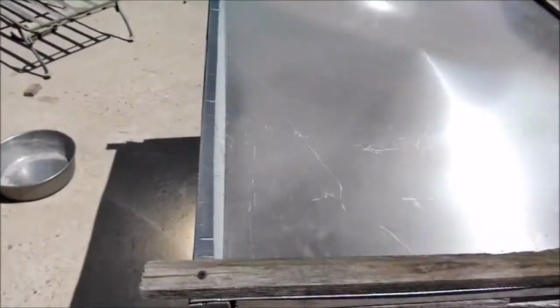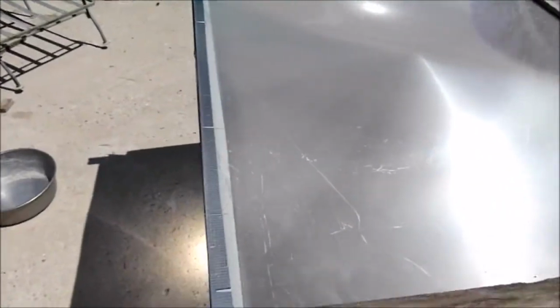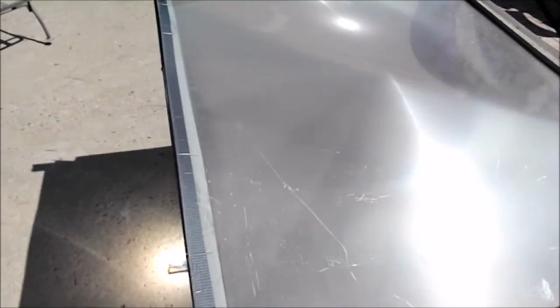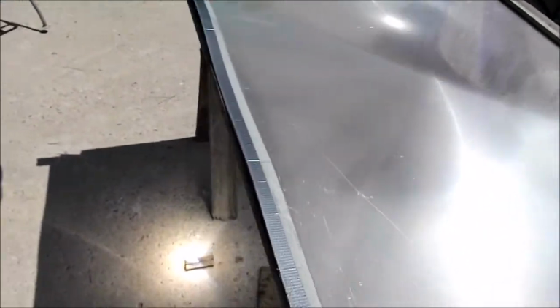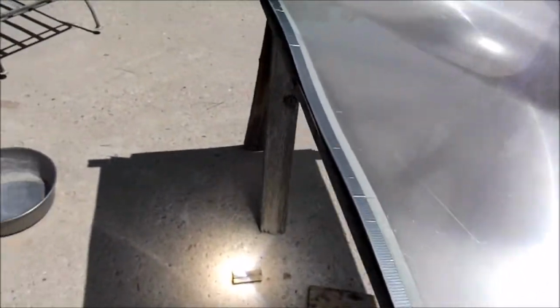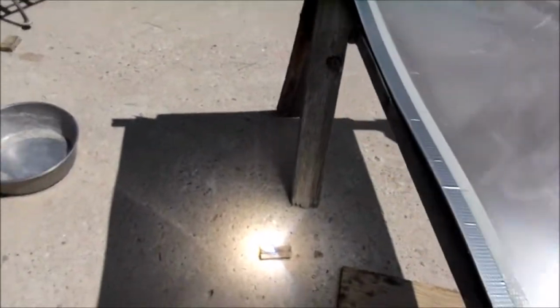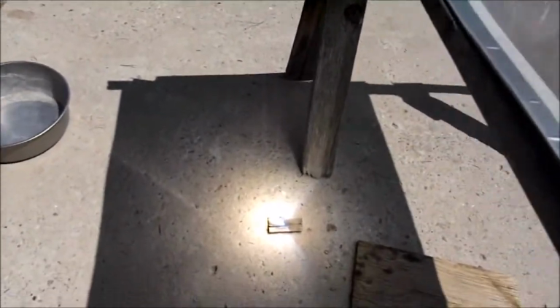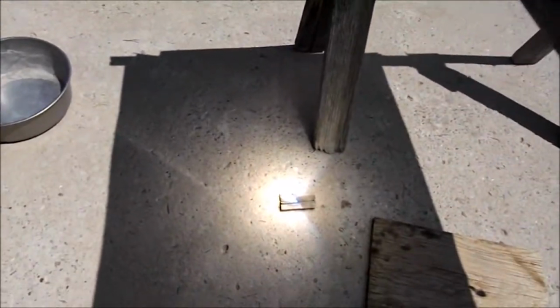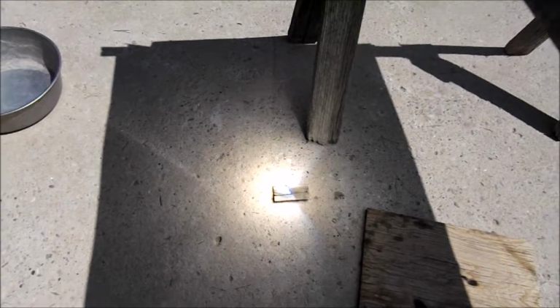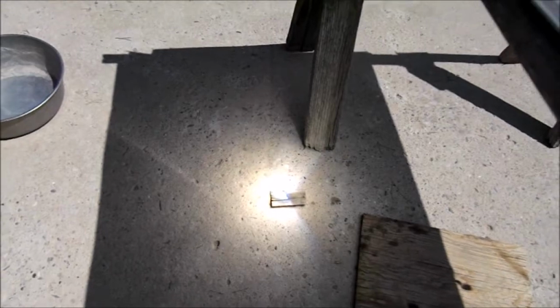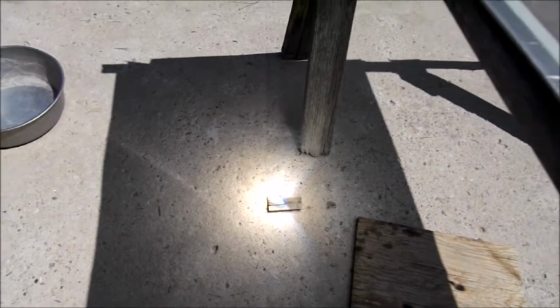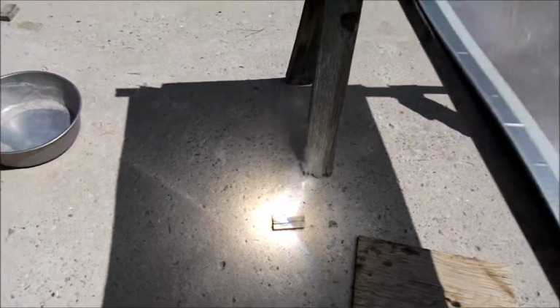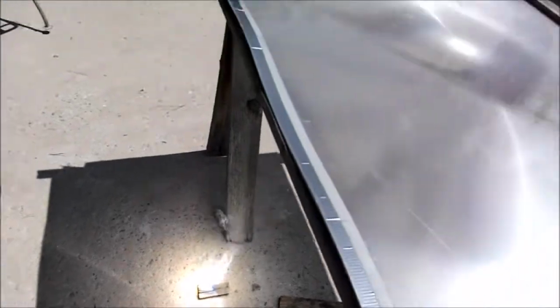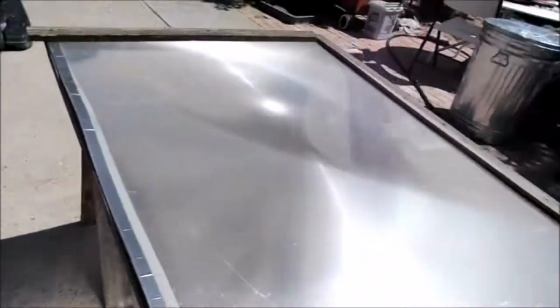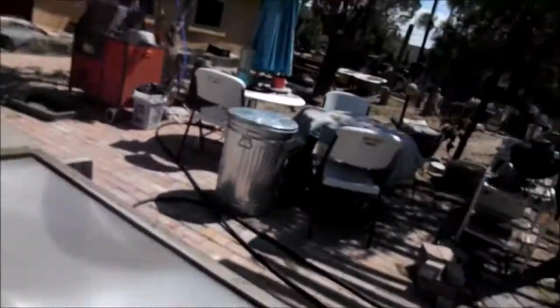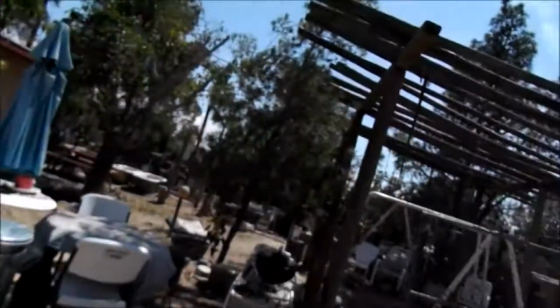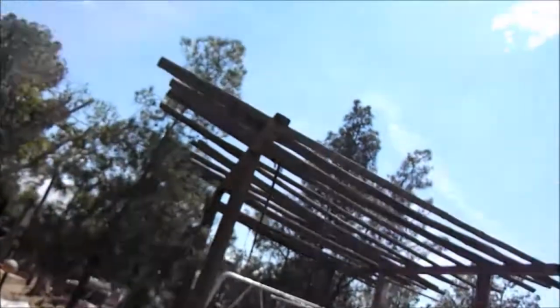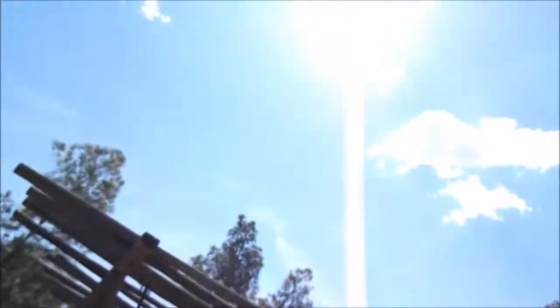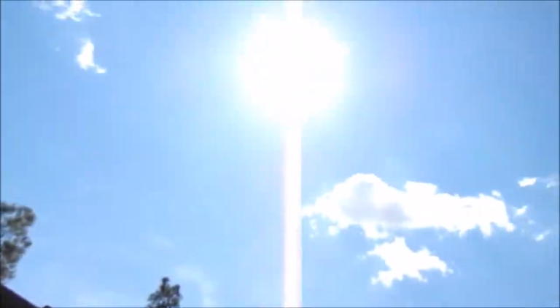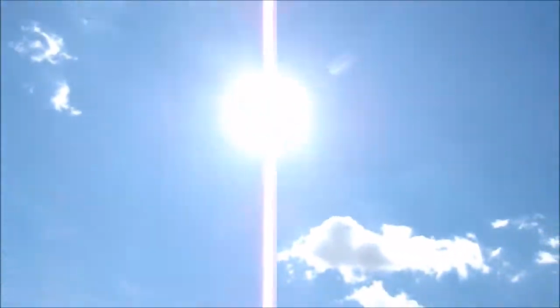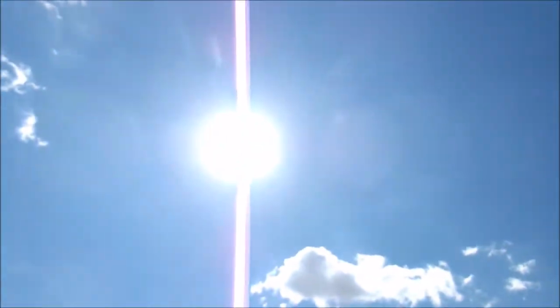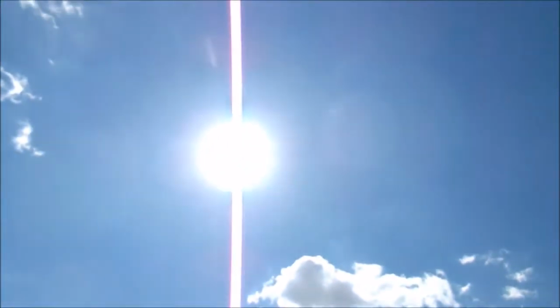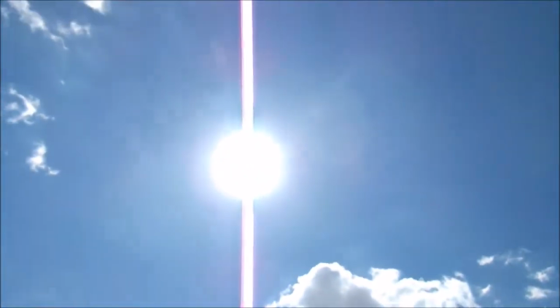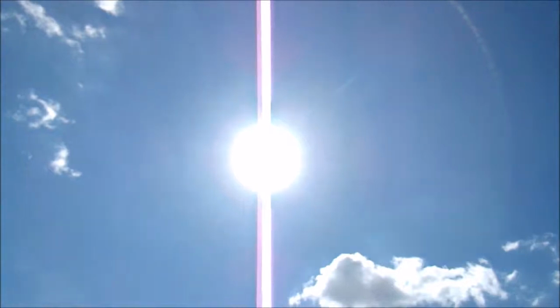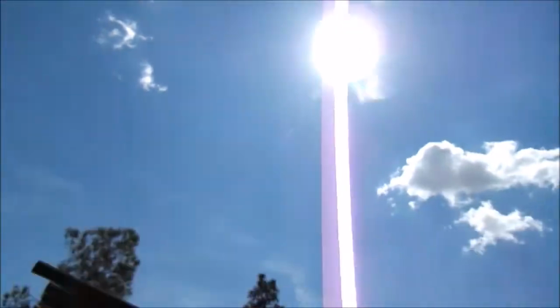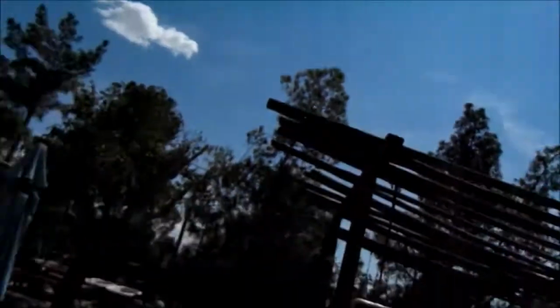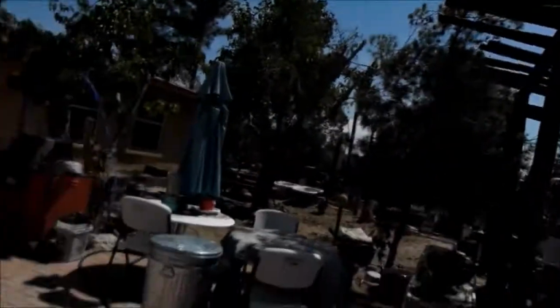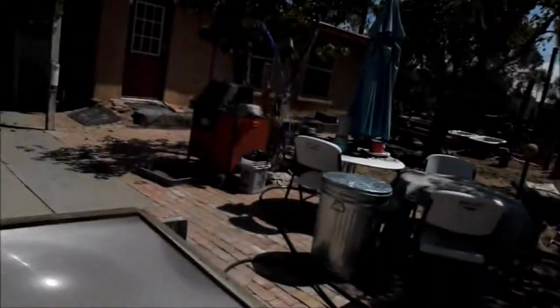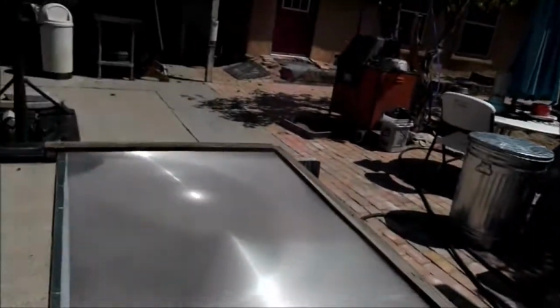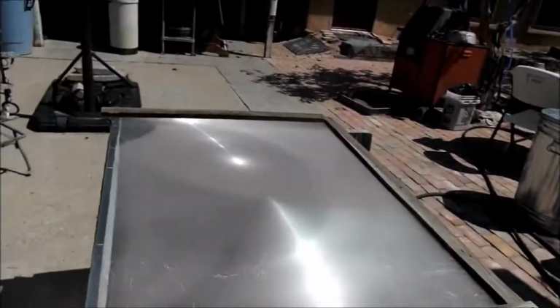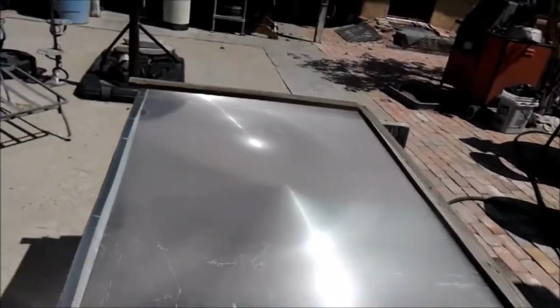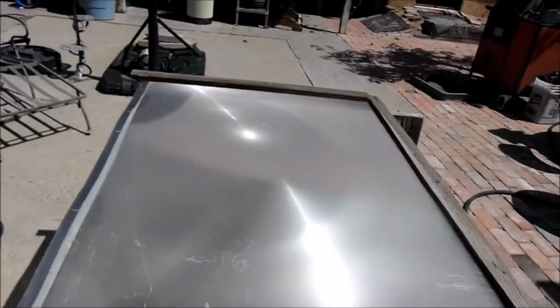The Fresnel lens is currently burning a piece of wood that I'm testing out, and the sun's up high in the sky right now which is perfect. So let's get burning.